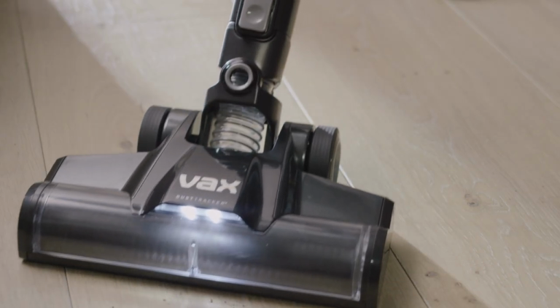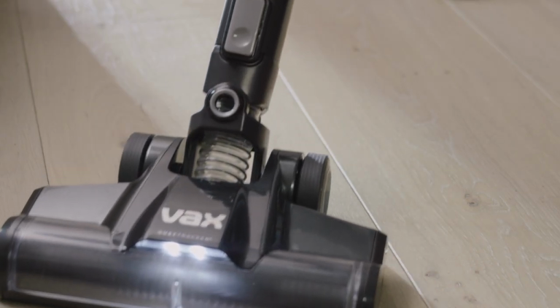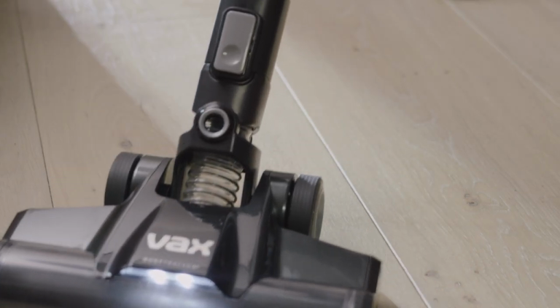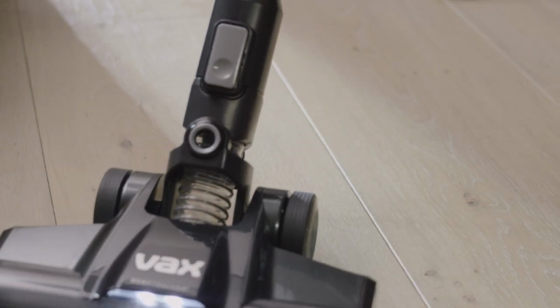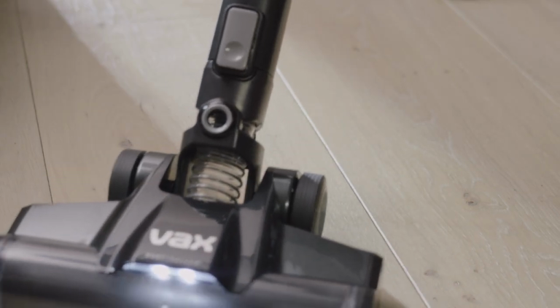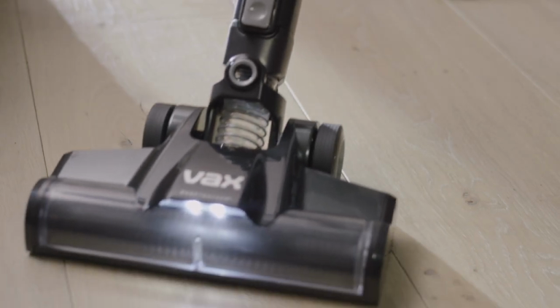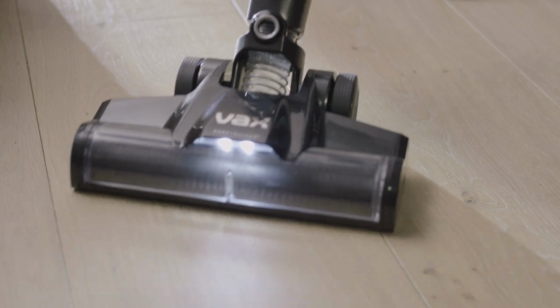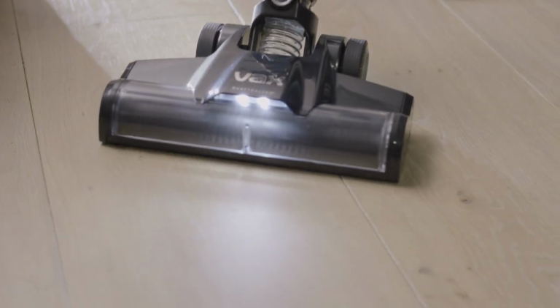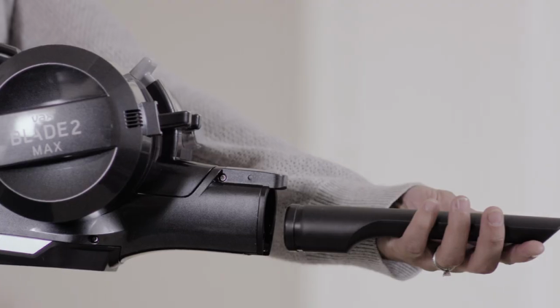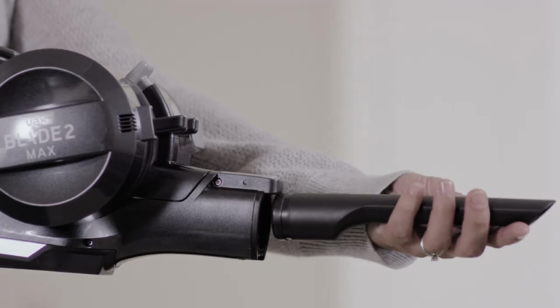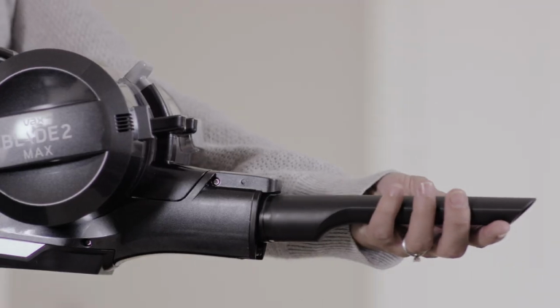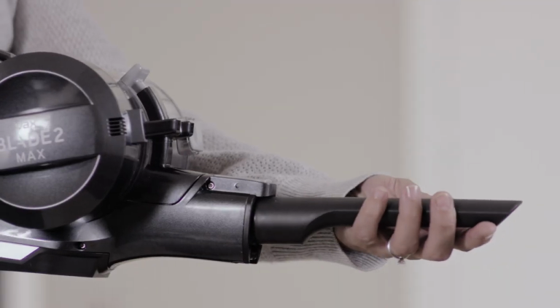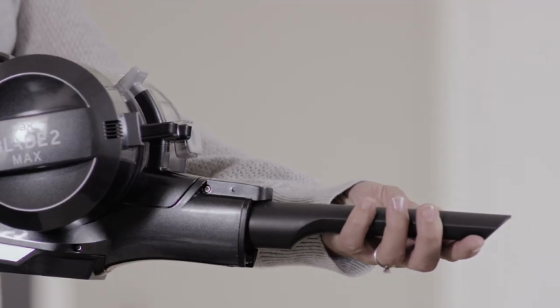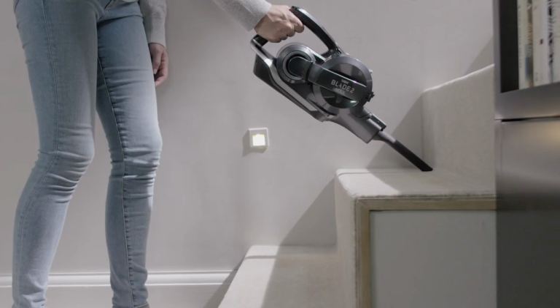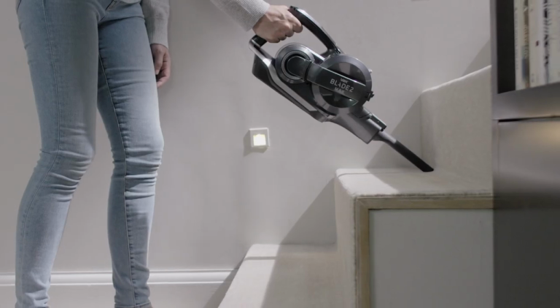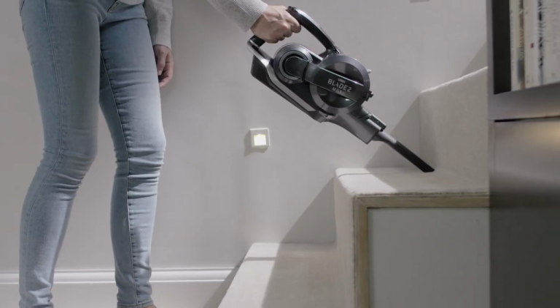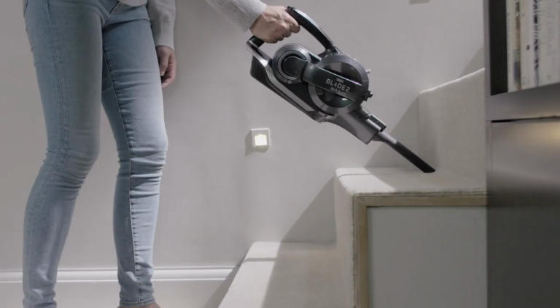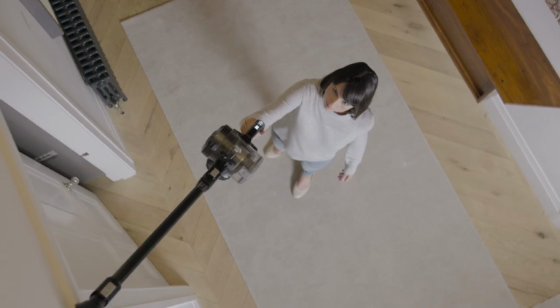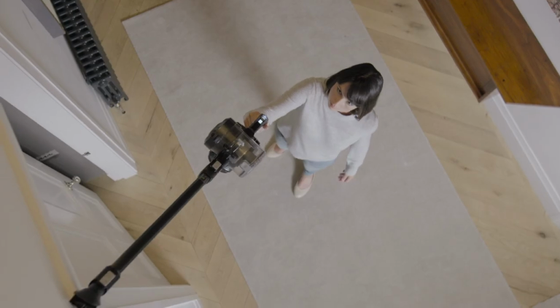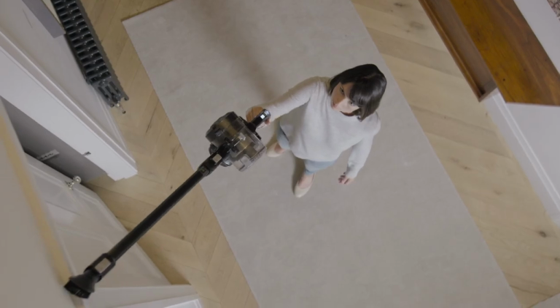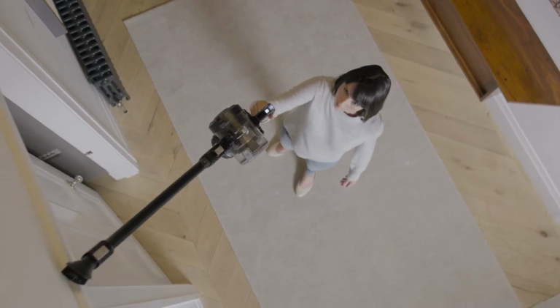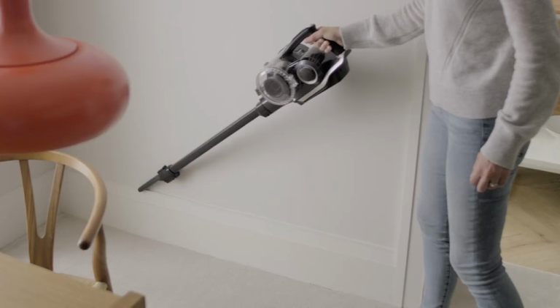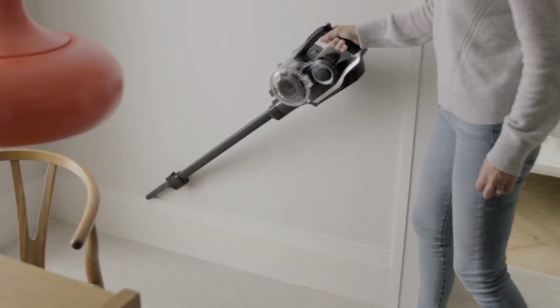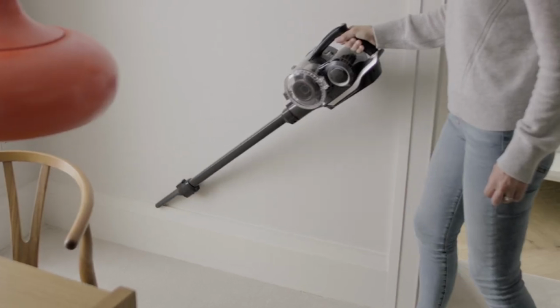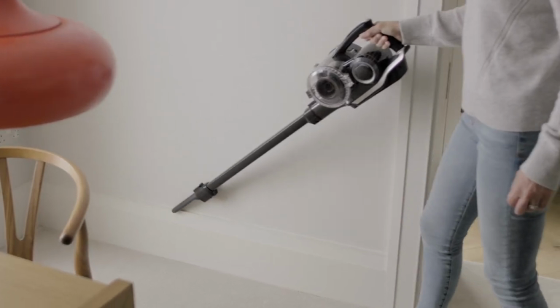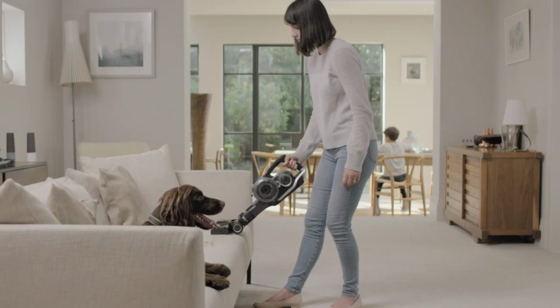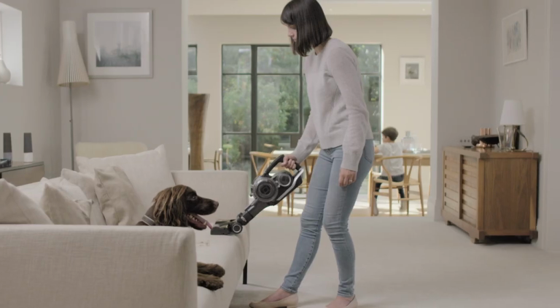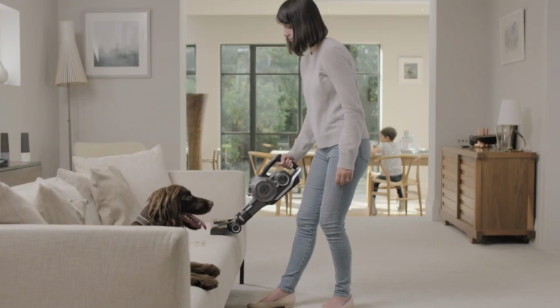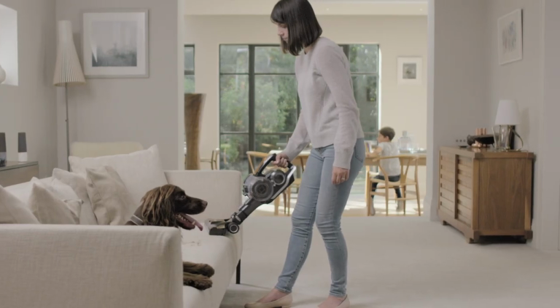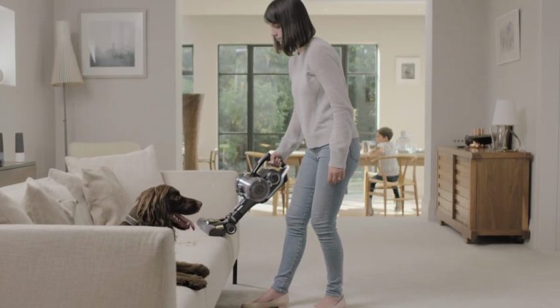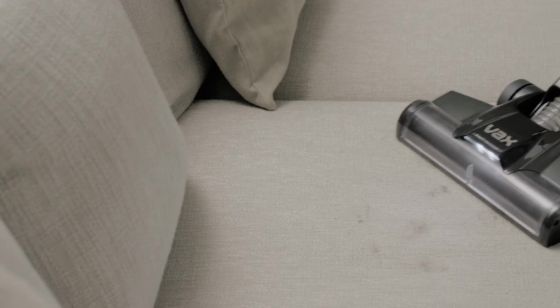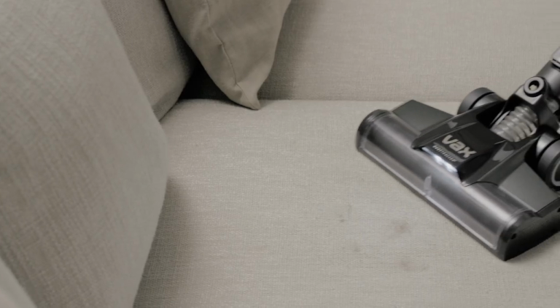A simple click takes it from upright to handheld in seconds, for easy cleaning up high, down low, and anywhere in between, with no loss of suction.